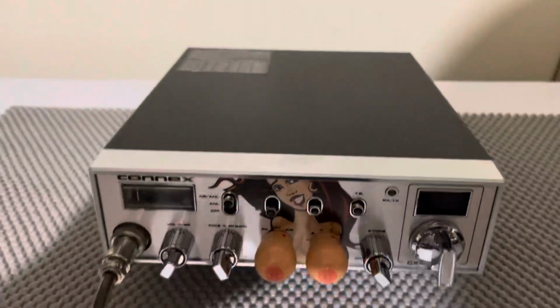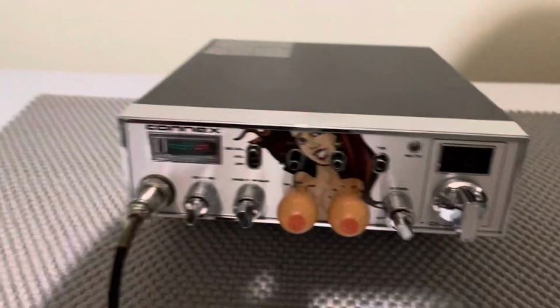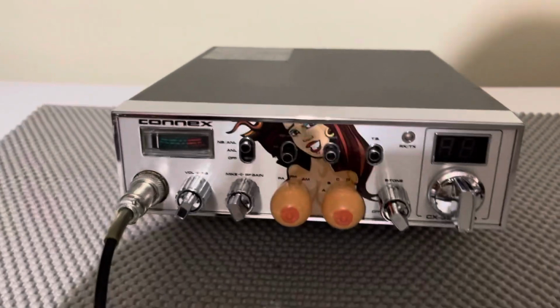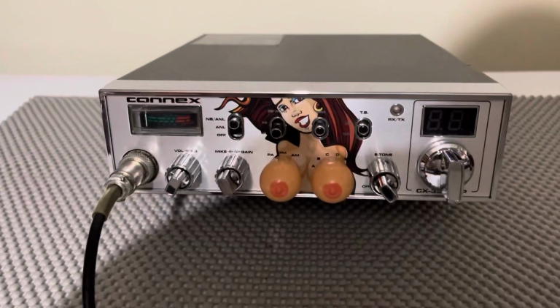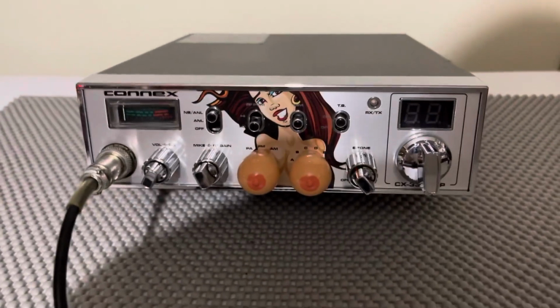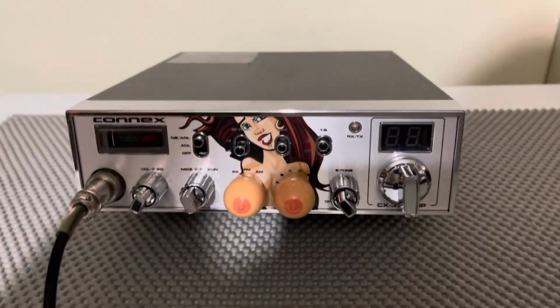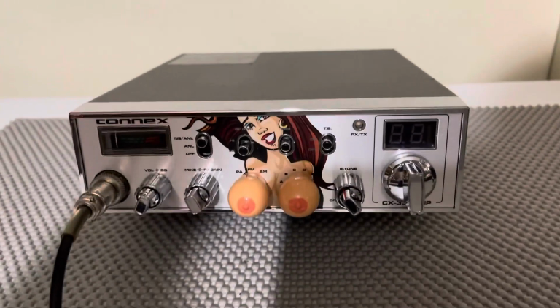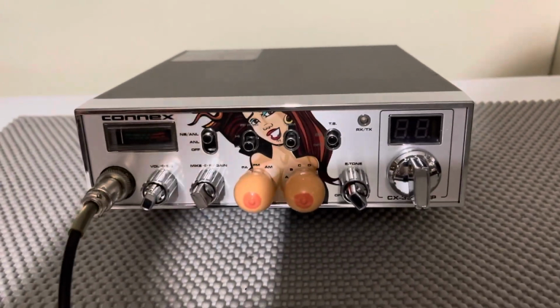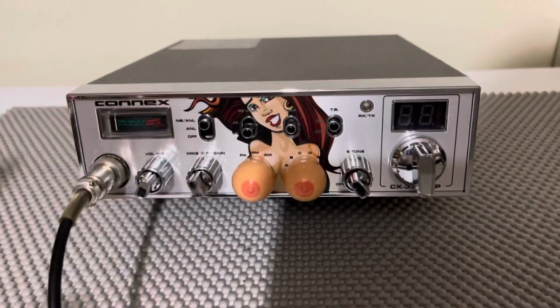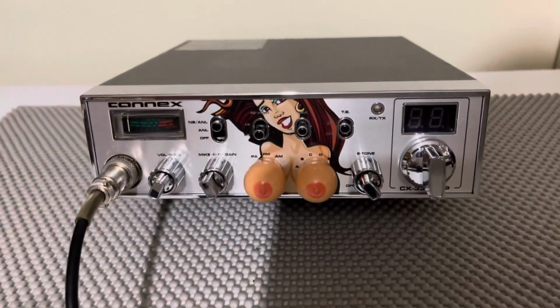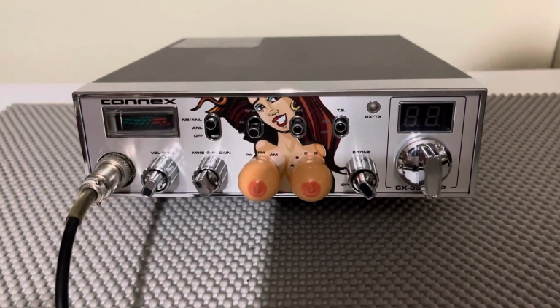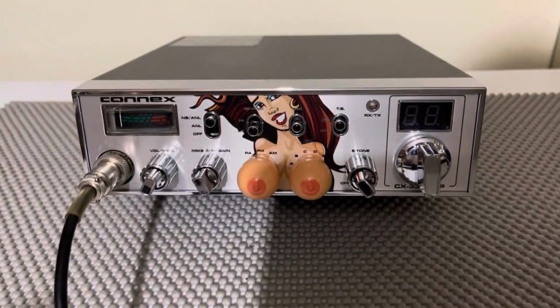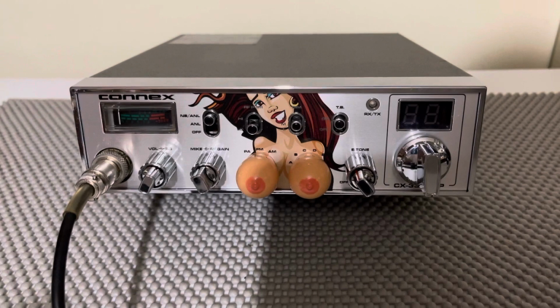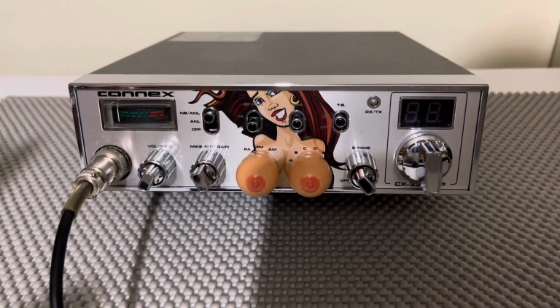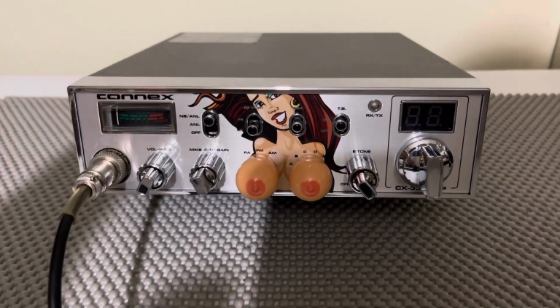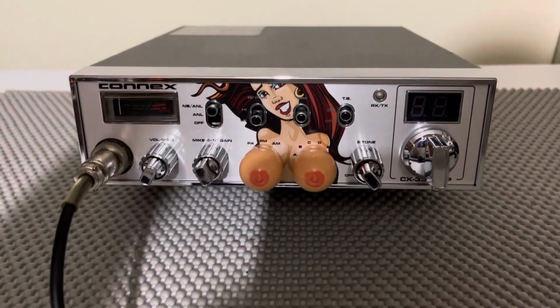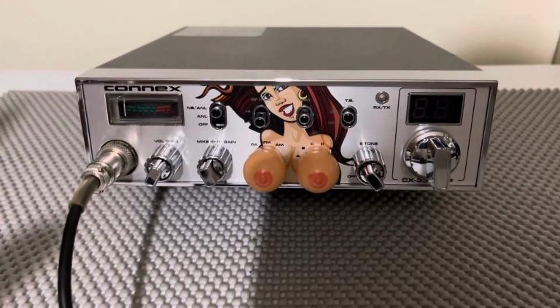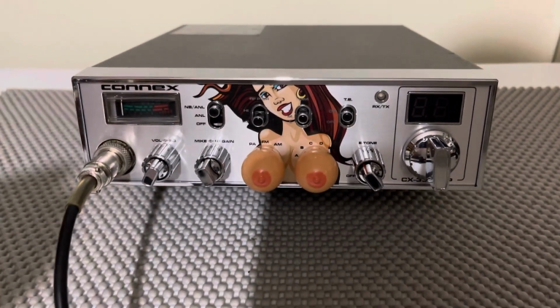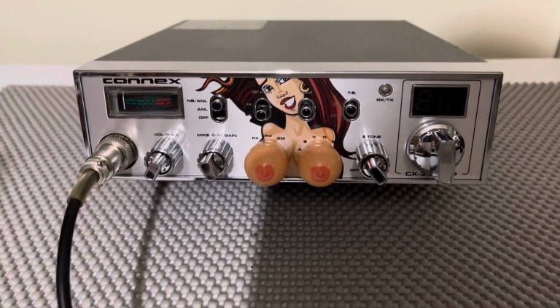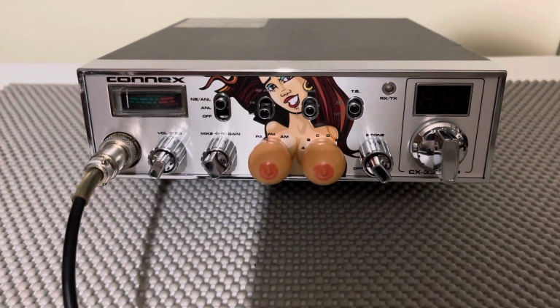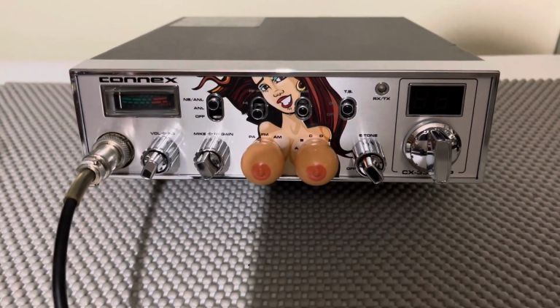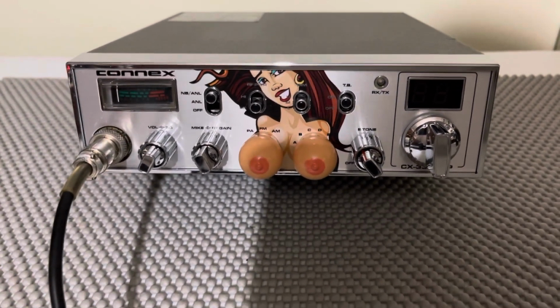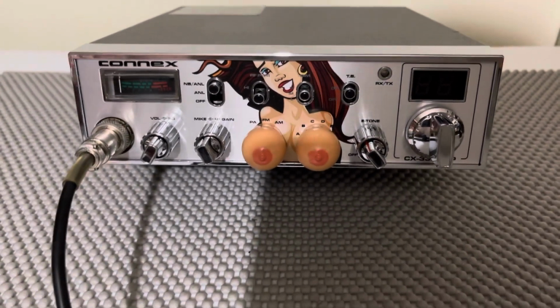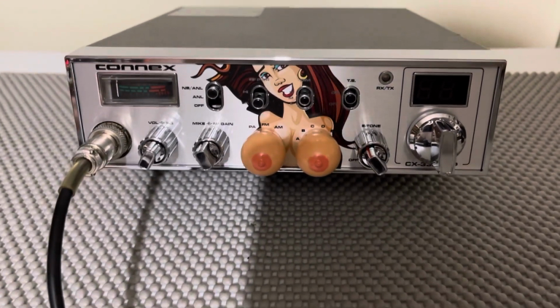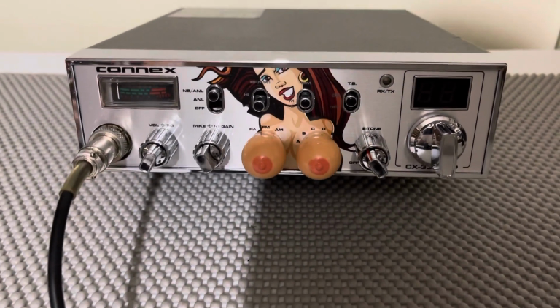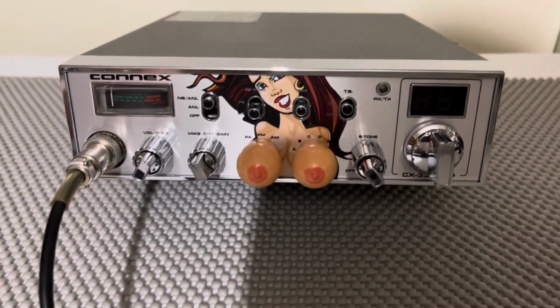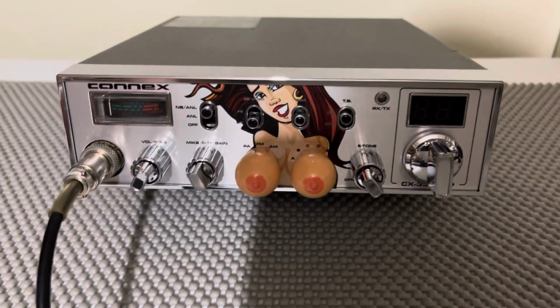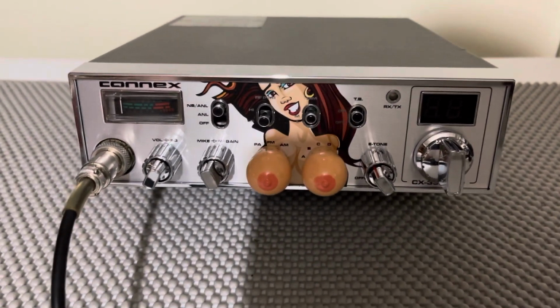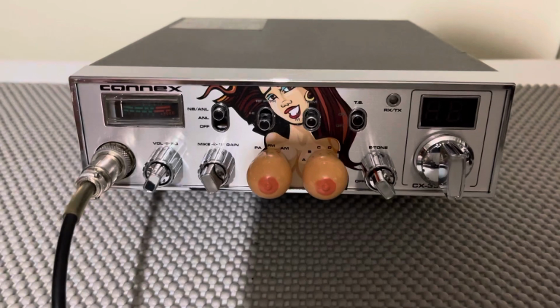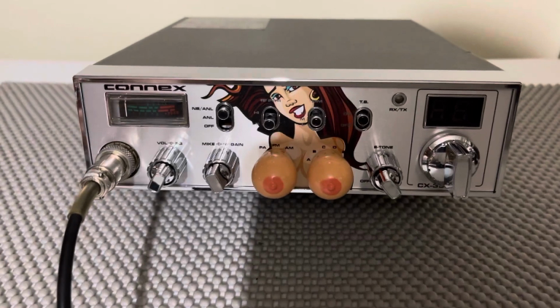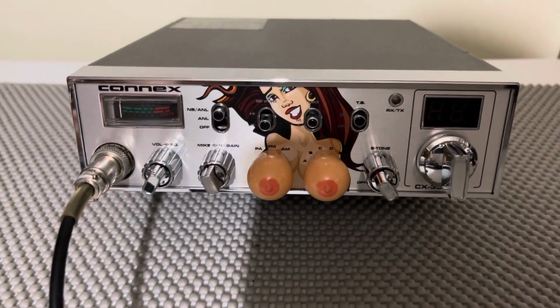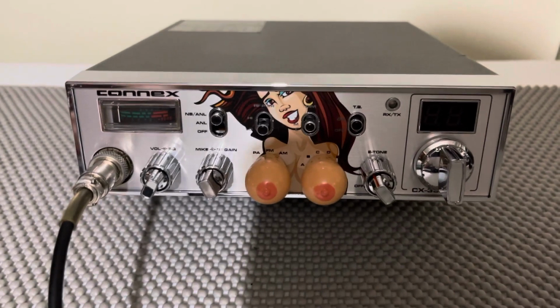I'm not going to say mint. I never consider any radio mint condition. Even when they're brand new, sometimes there's a nick. So there's no way to say mint. But it's very, very clean.